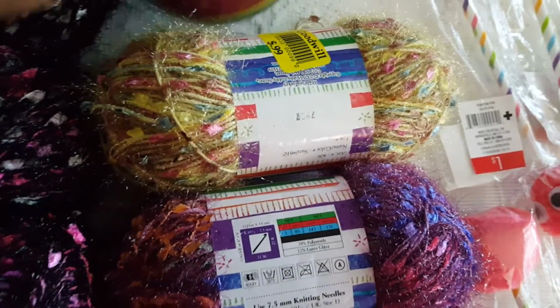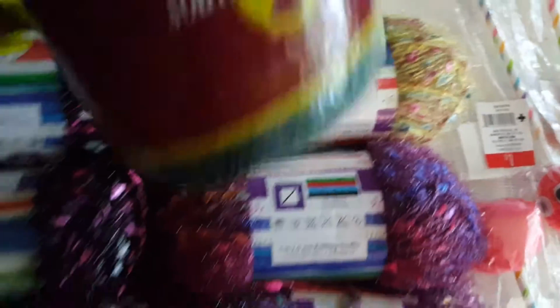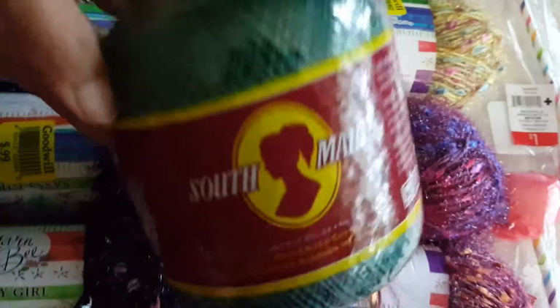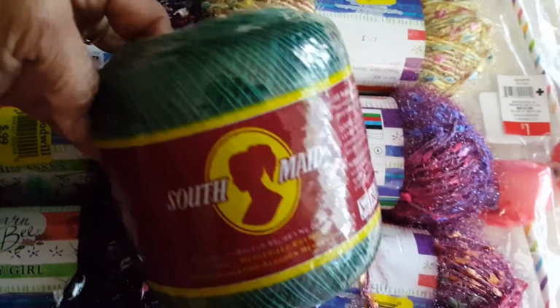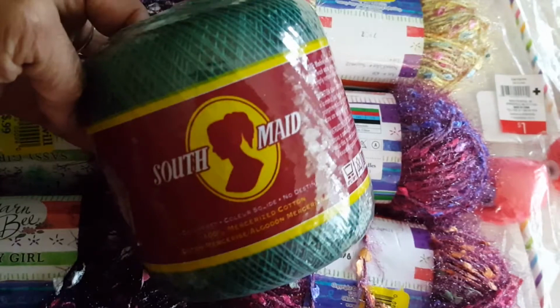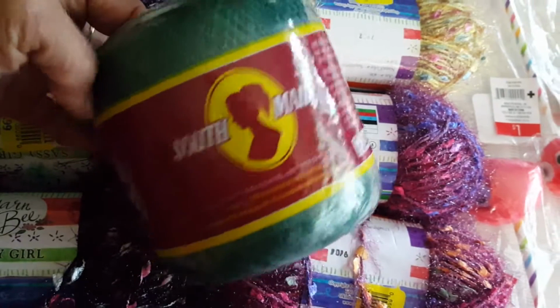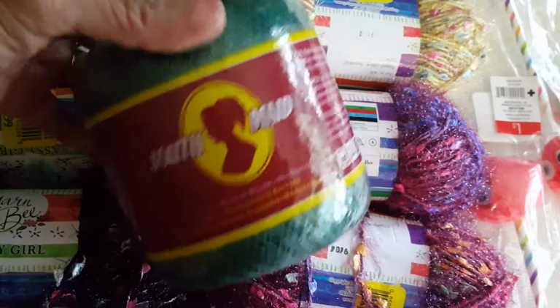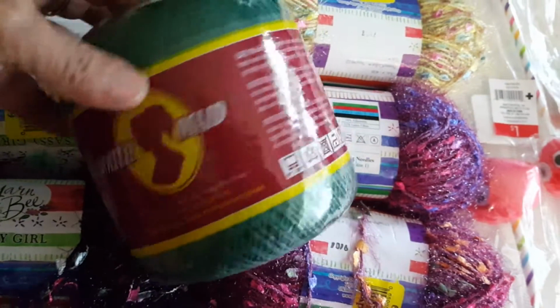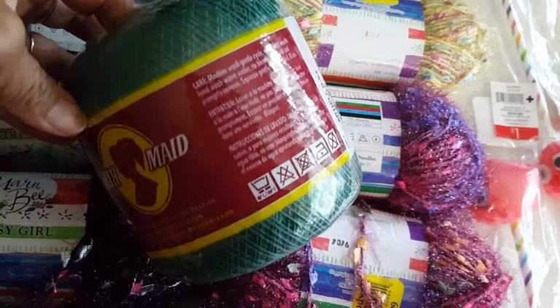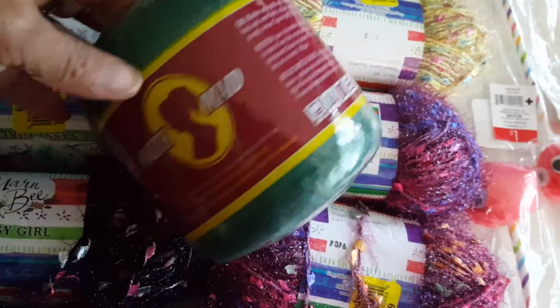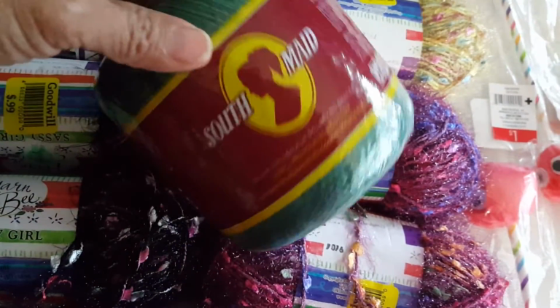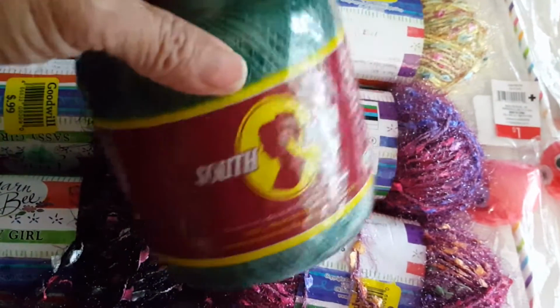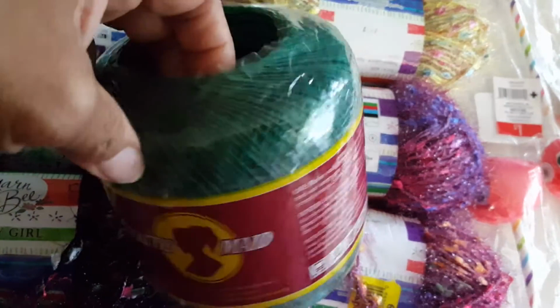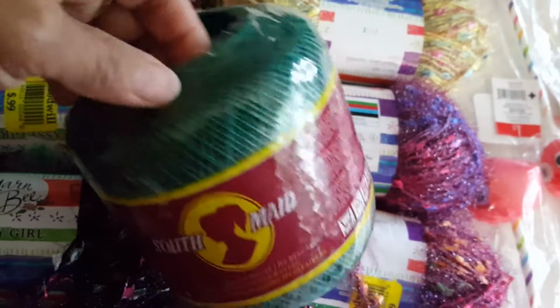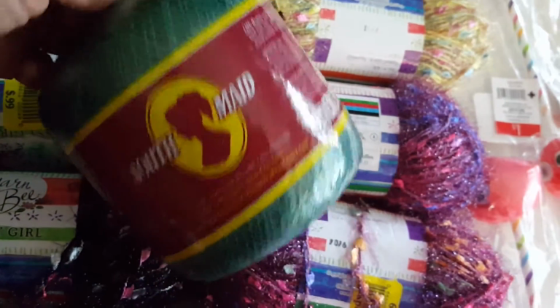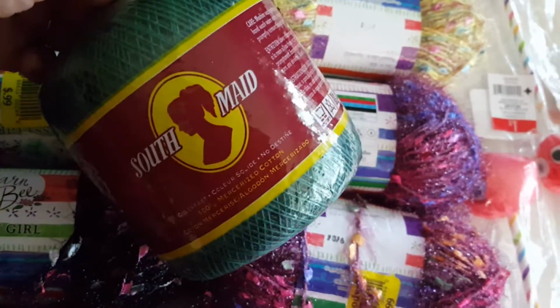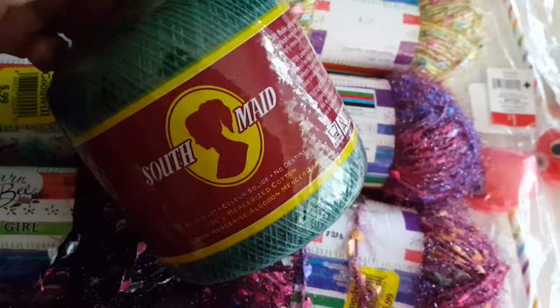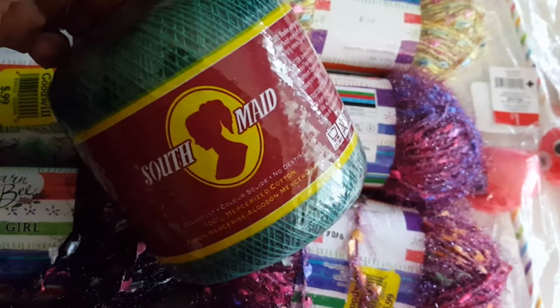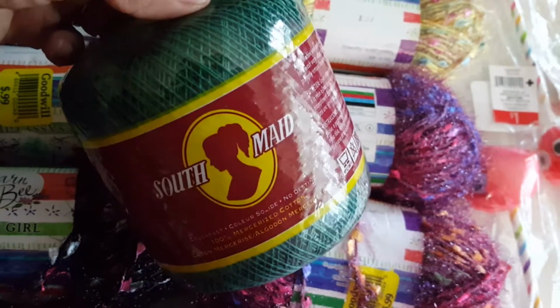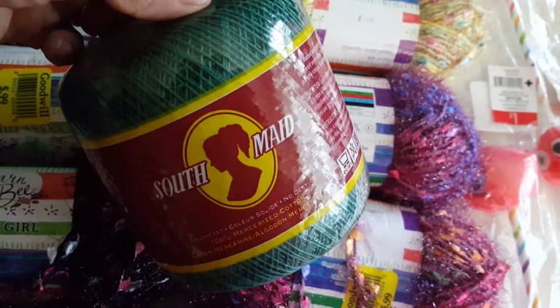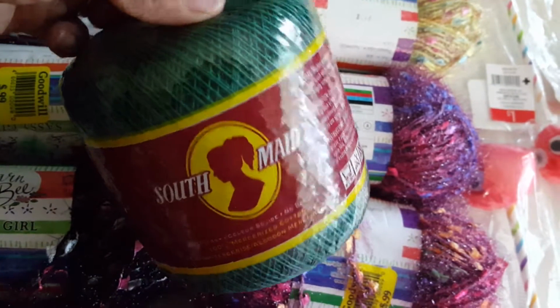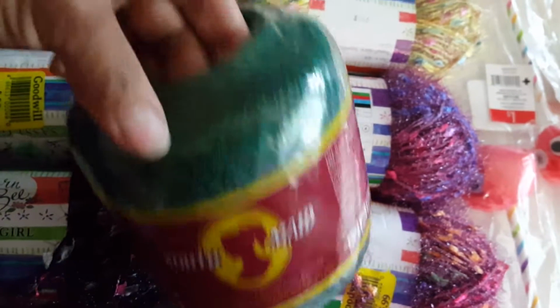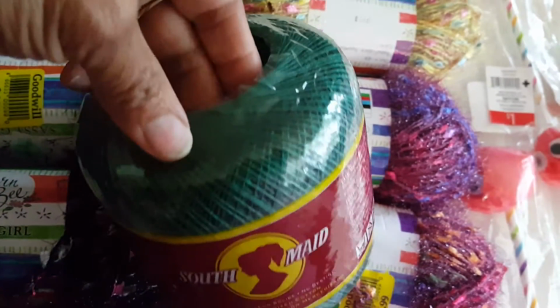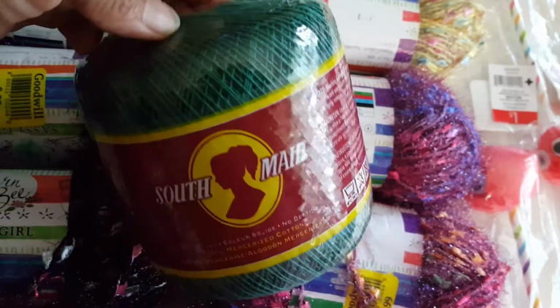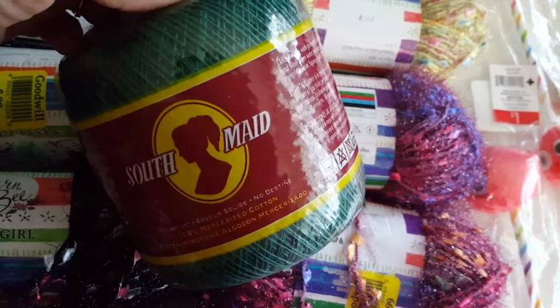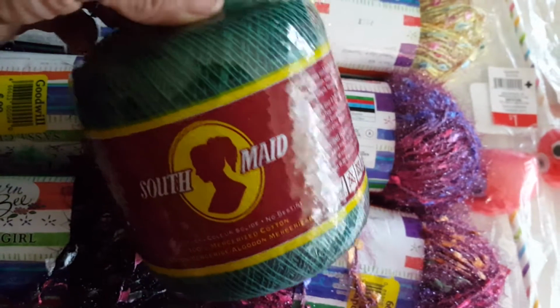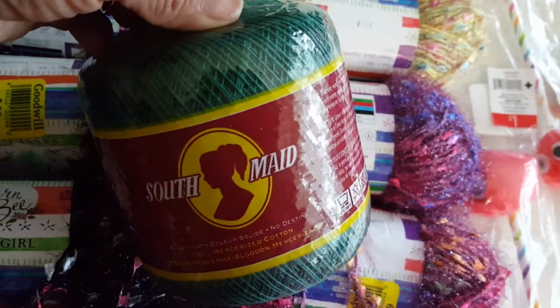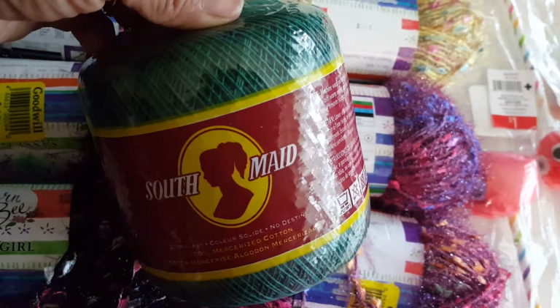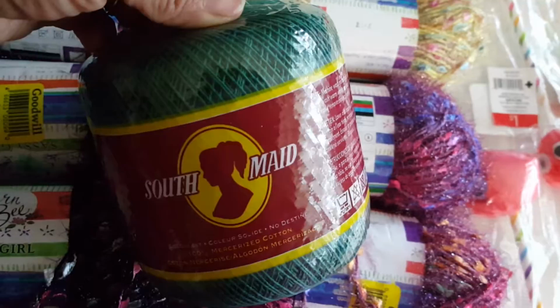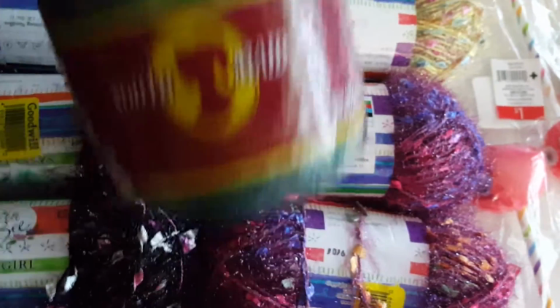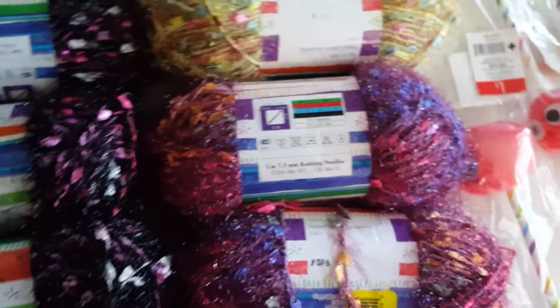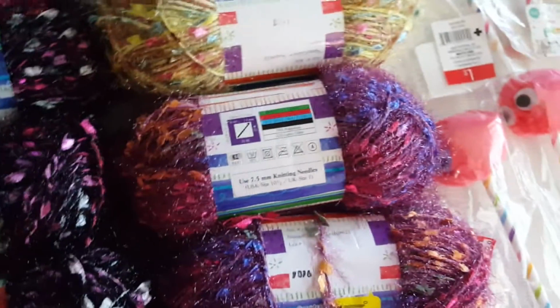I also found this thin crochet thread. It doesn't have the price on it but it was 99 cents, which is a great deal because this is at least three or four dollars at the craft store, so I picked that up.